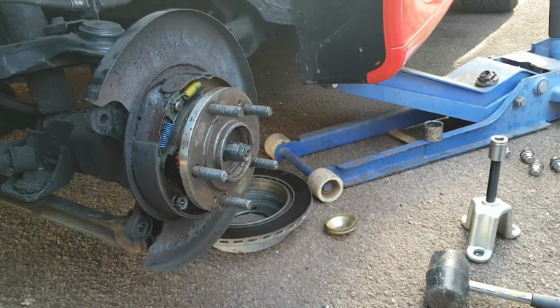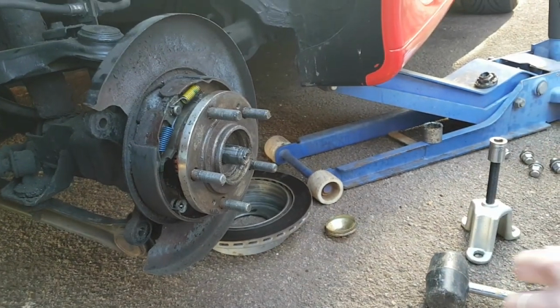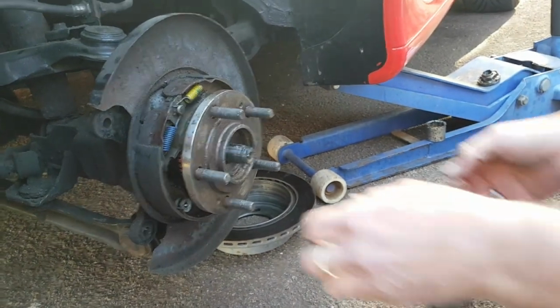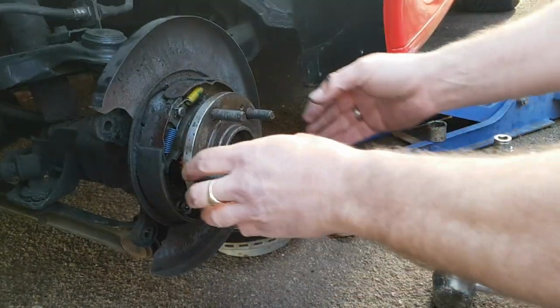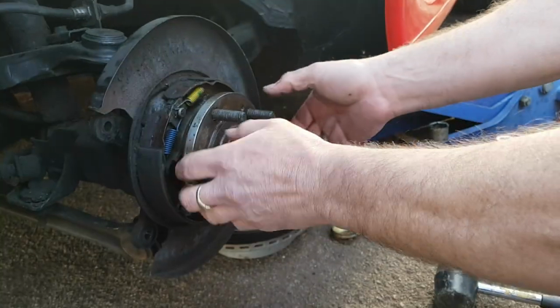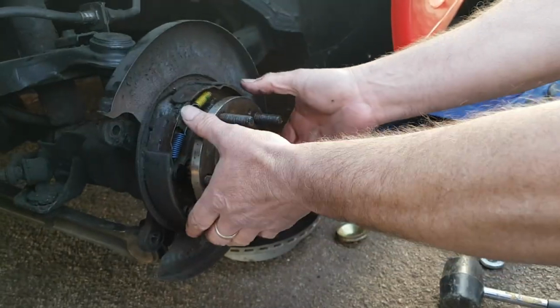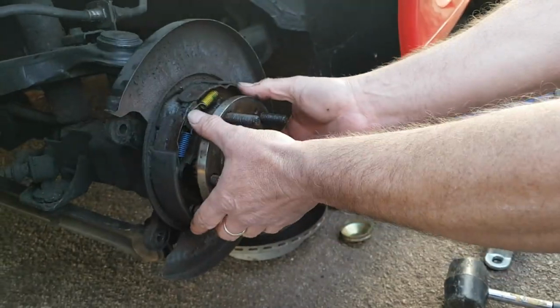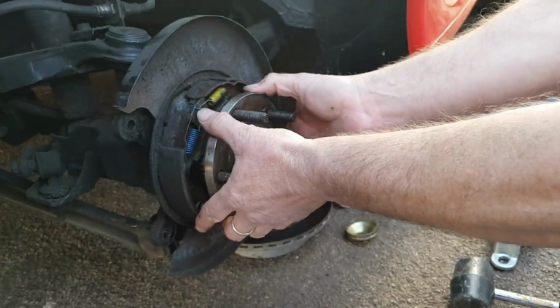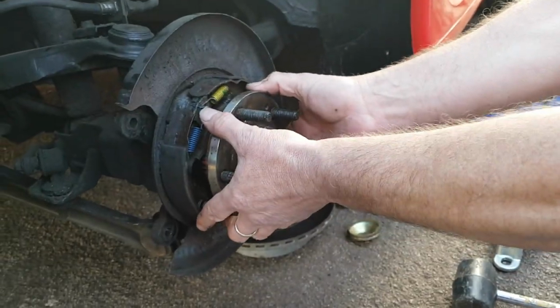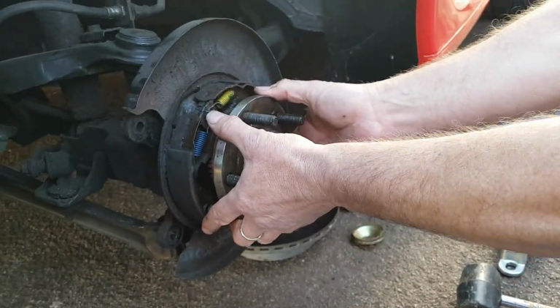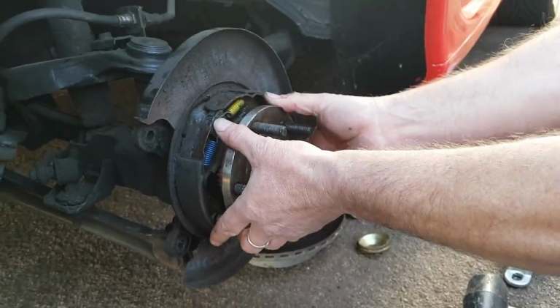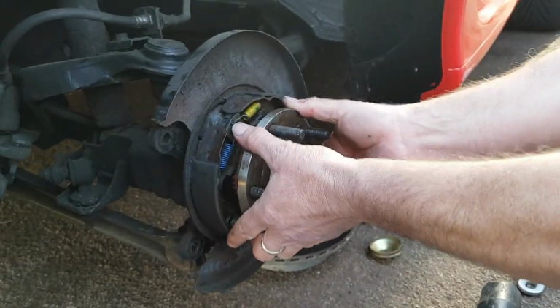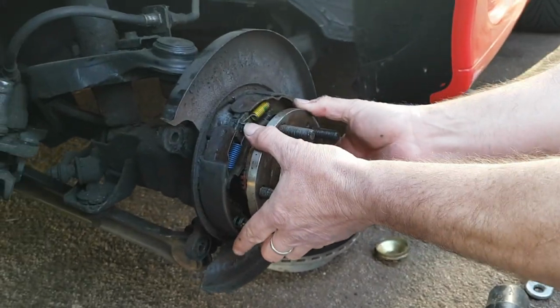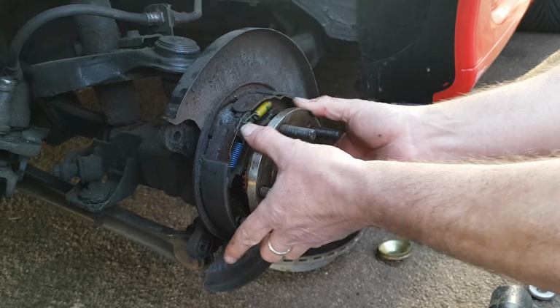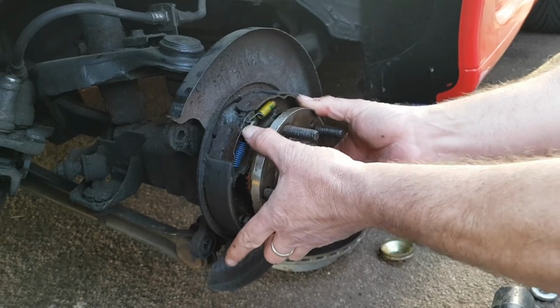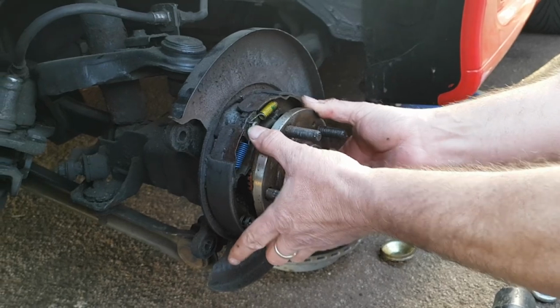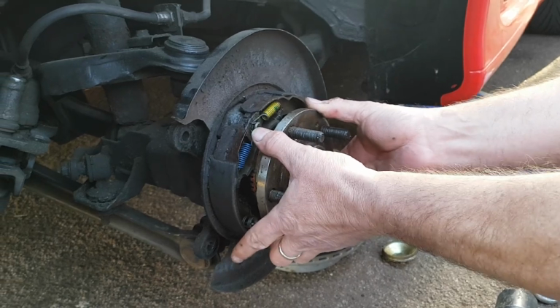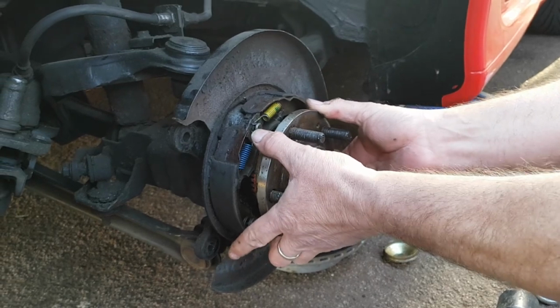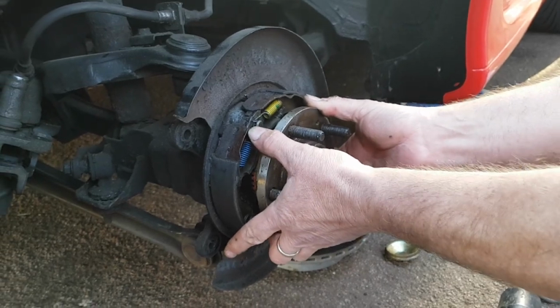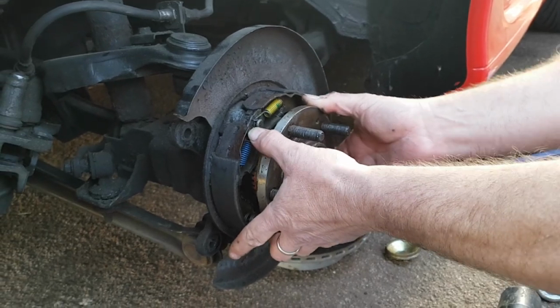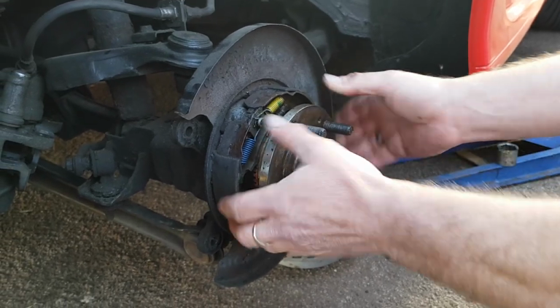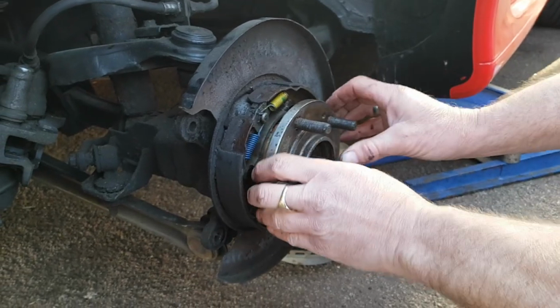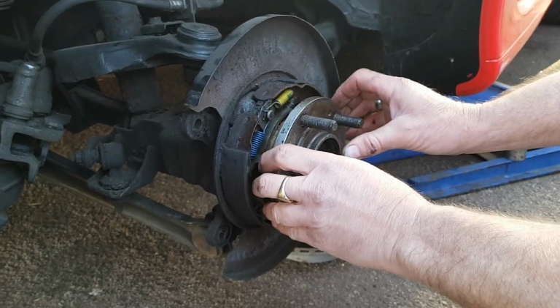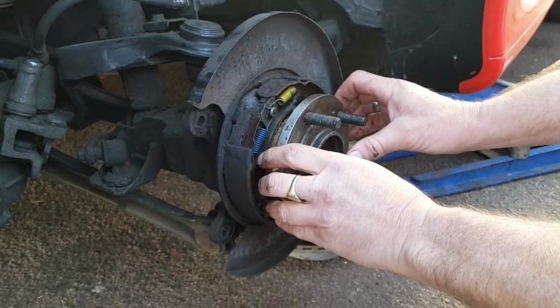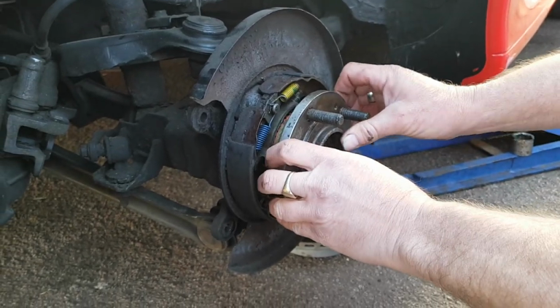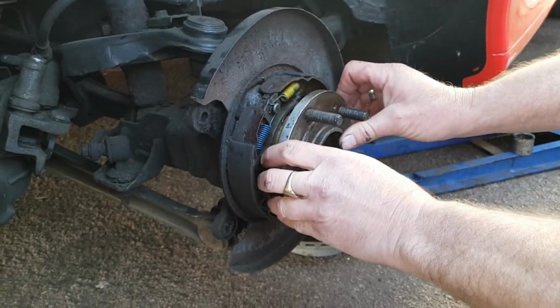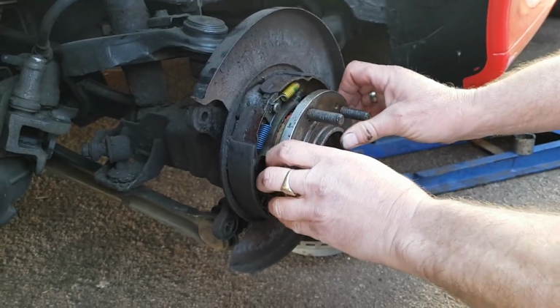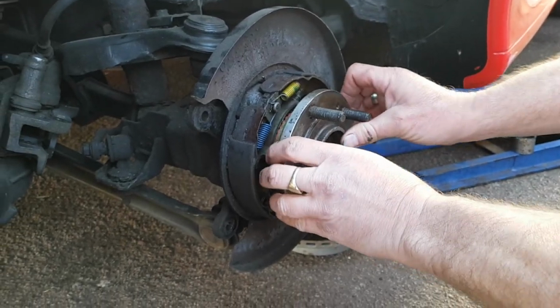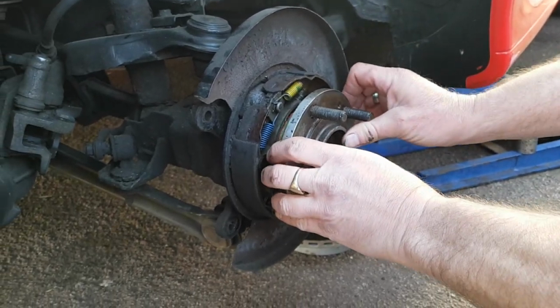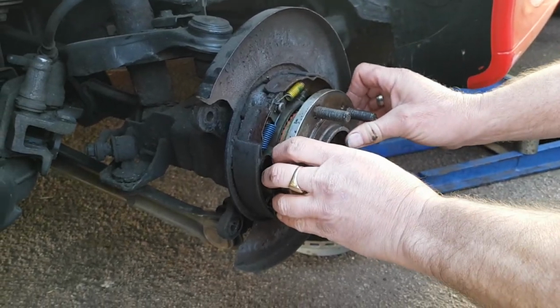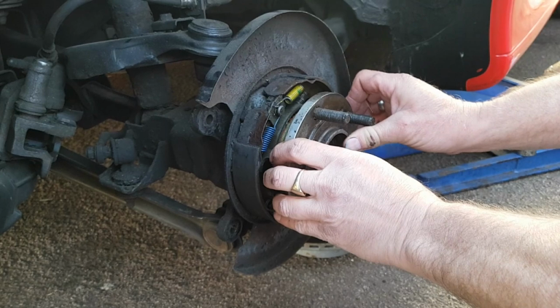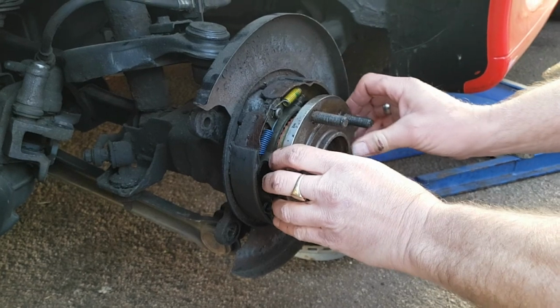As you can see, grease is pouring out everywhere - that grease is supposed to be inside the bearing. These are sealed bearings. The reason I've got this issue is because many years ago this car was left in storage without raising the wheels, and it ended up doing a lot of damage. We can try to pull the center out now, but in this case it seems to be stuck - this is what the hub puller is for.